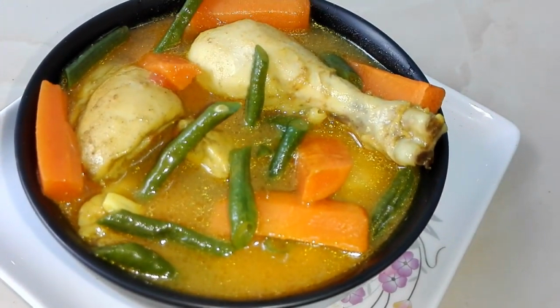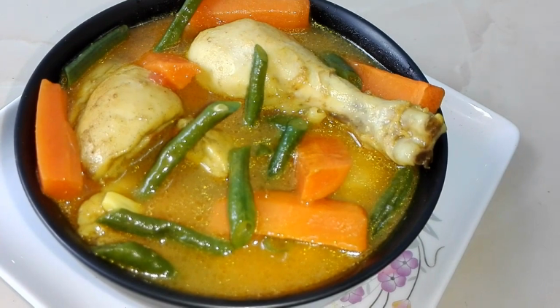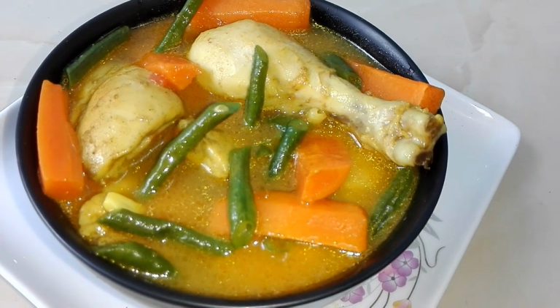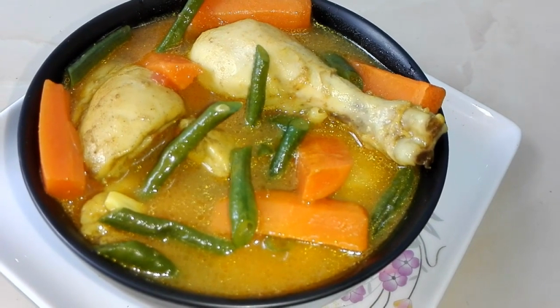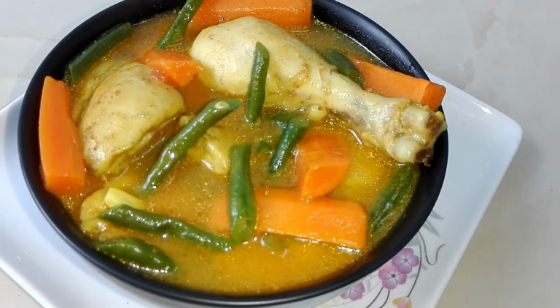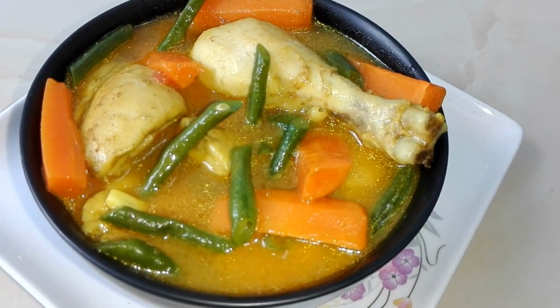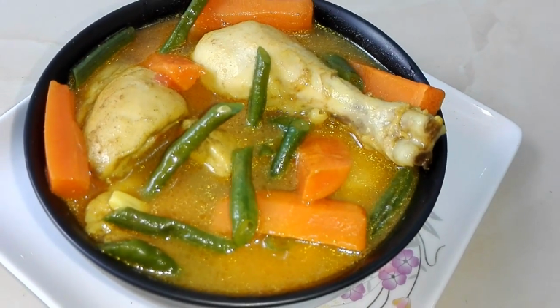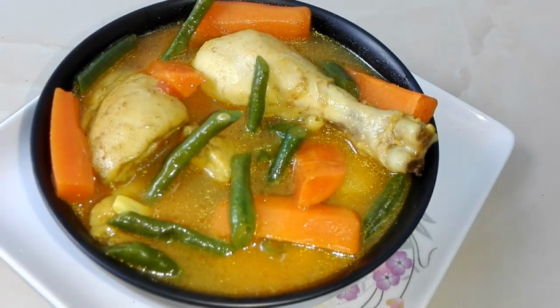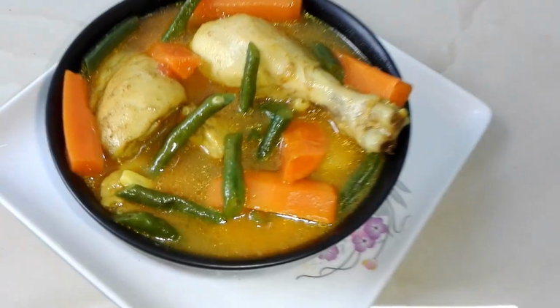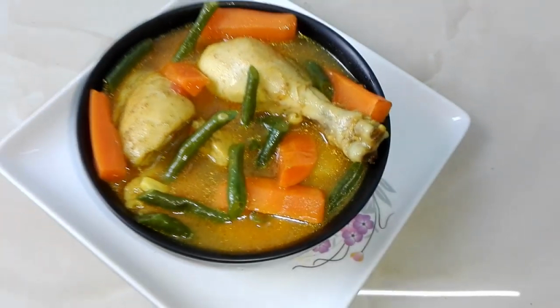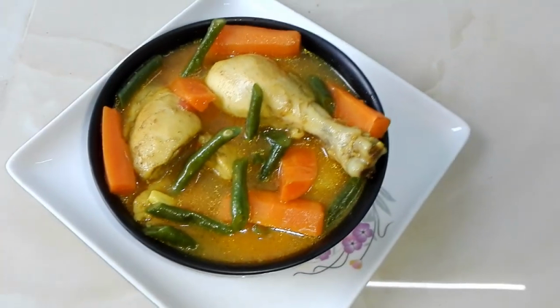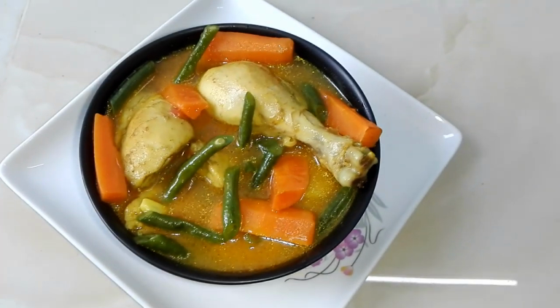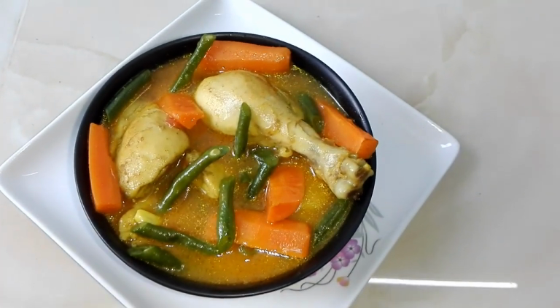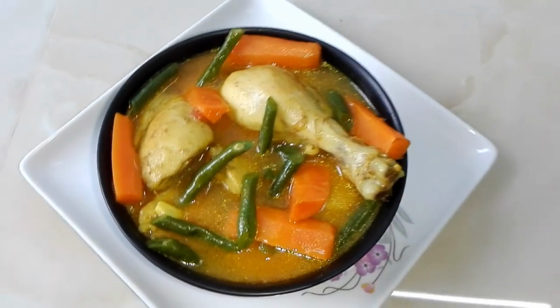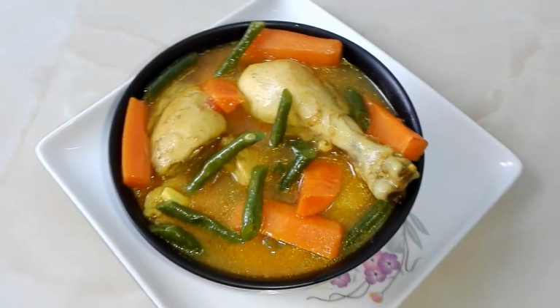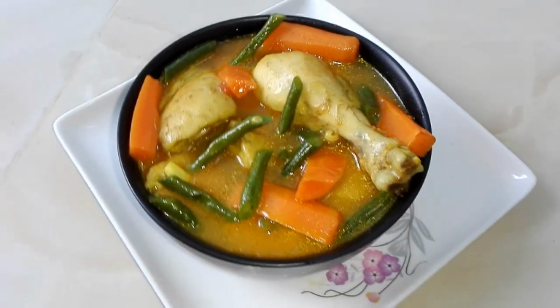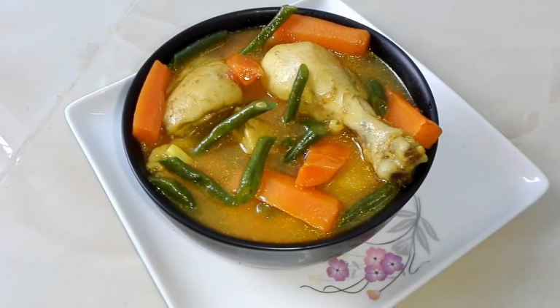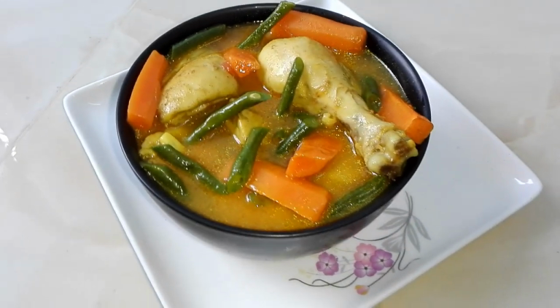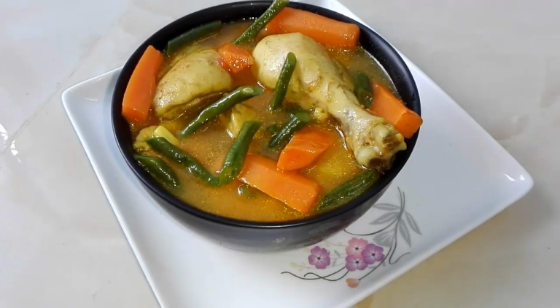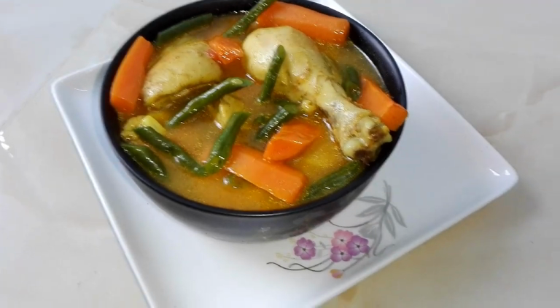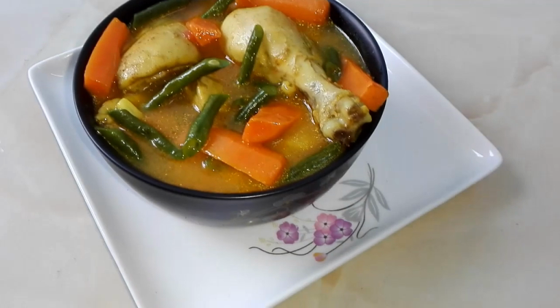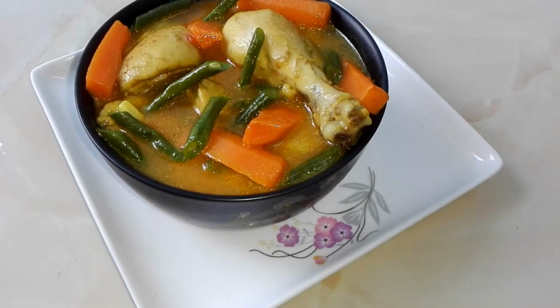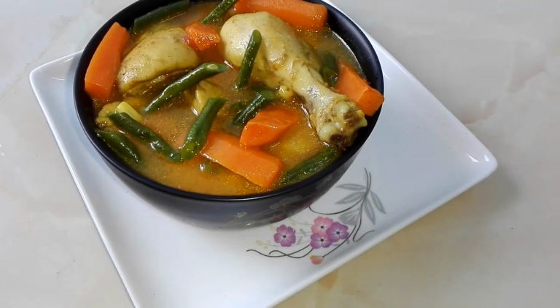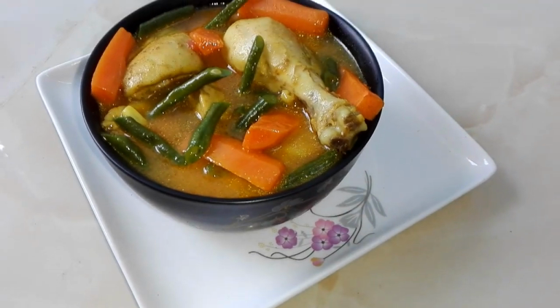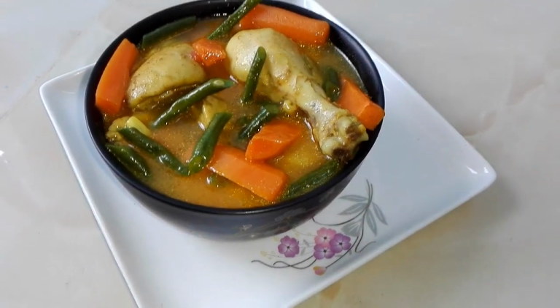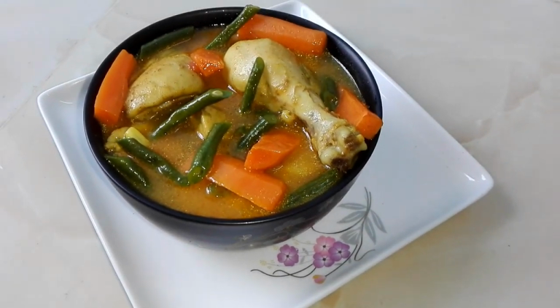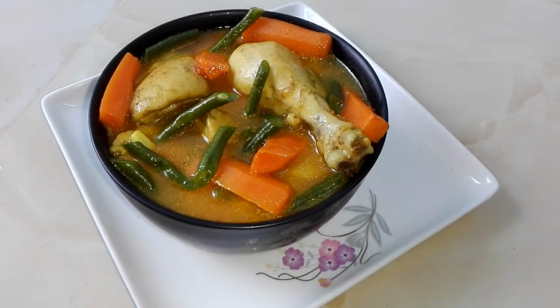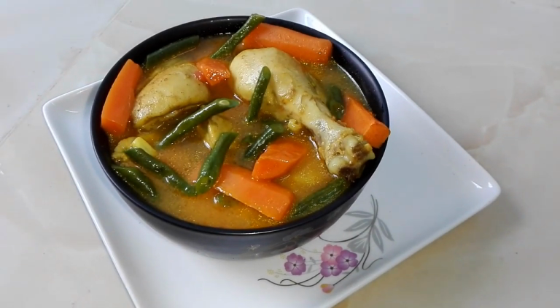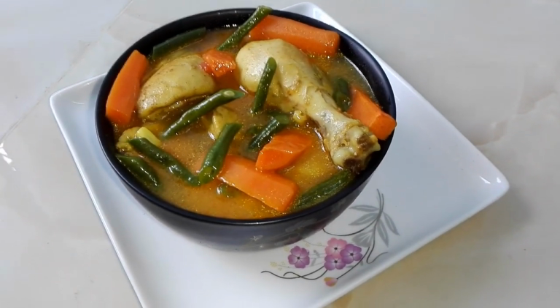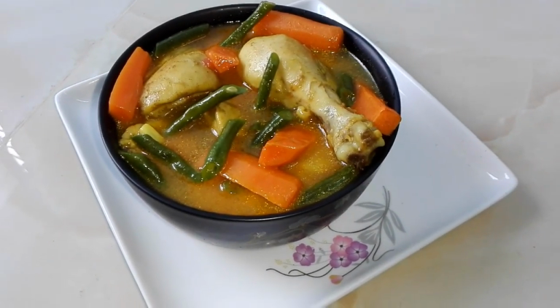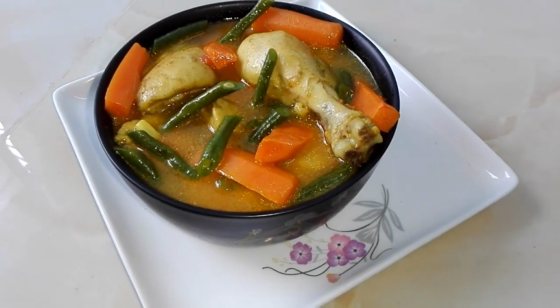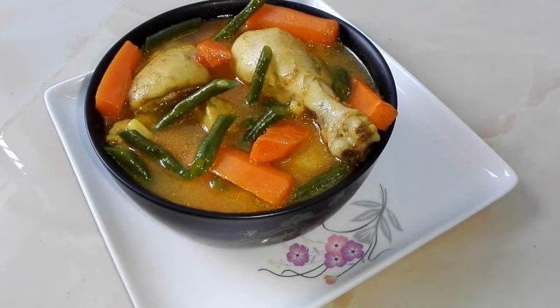I'm going to introduce you to the chicken stew. Hi everyone, welcome back to Kitchen of Shima.